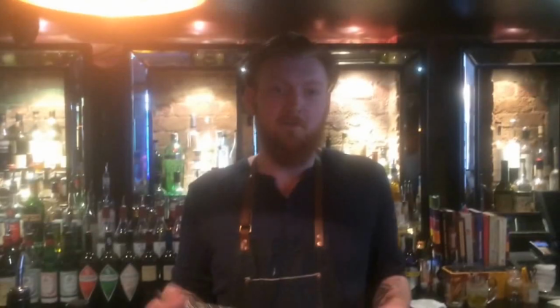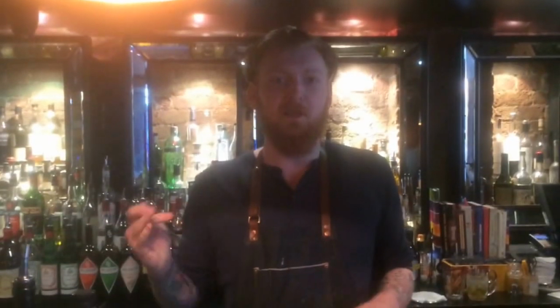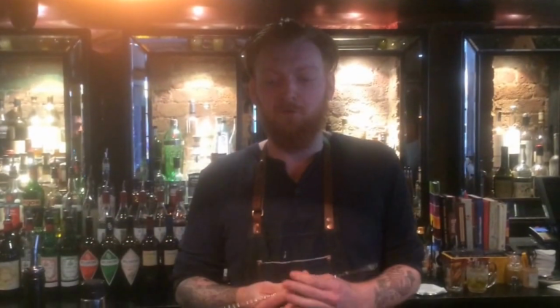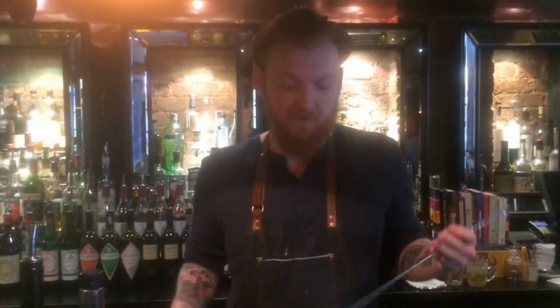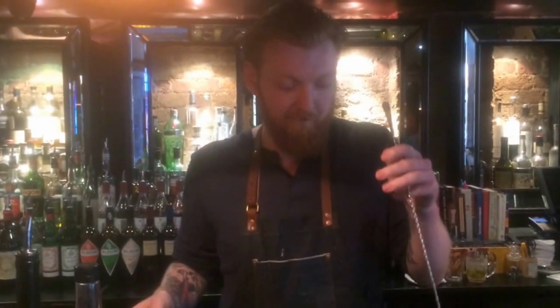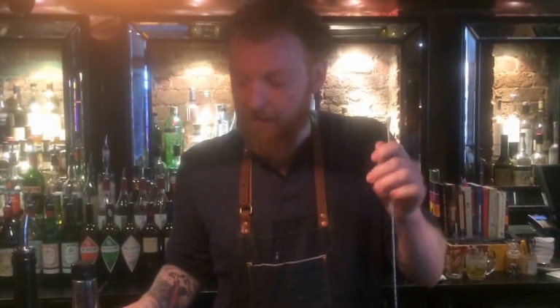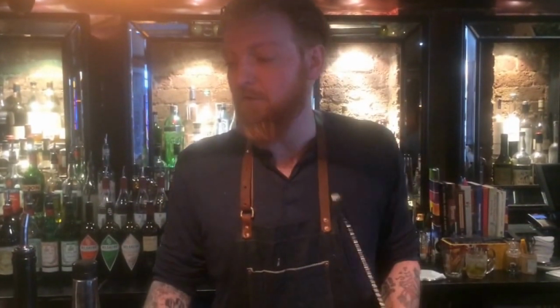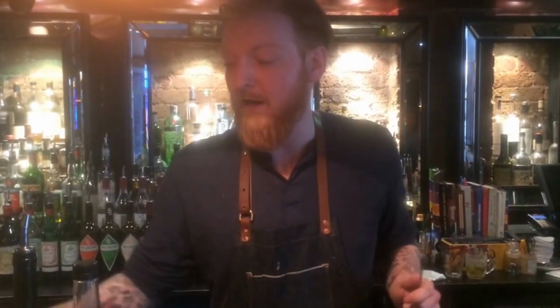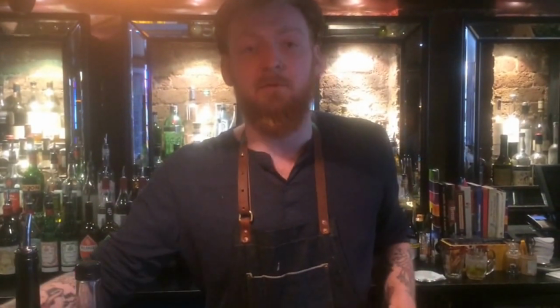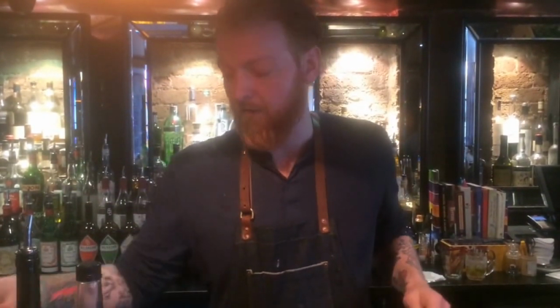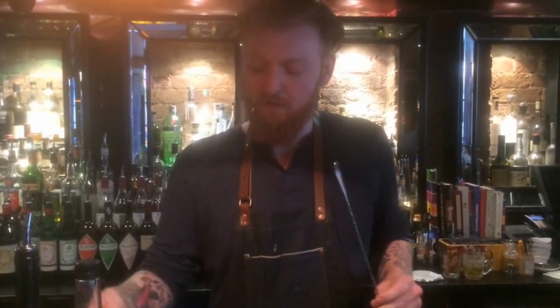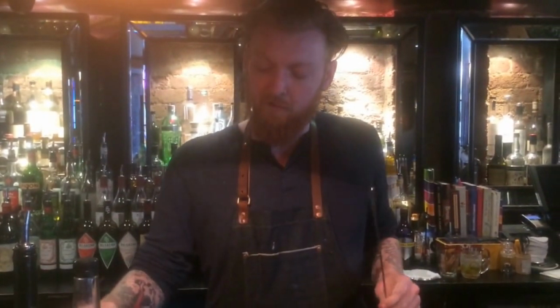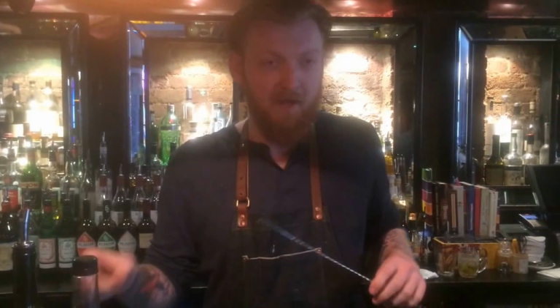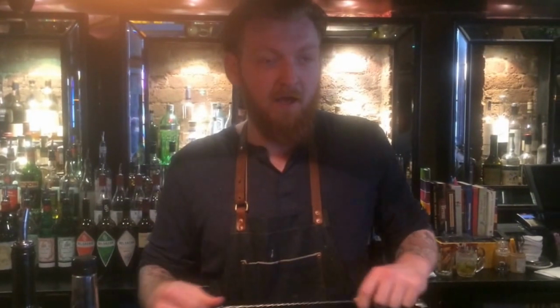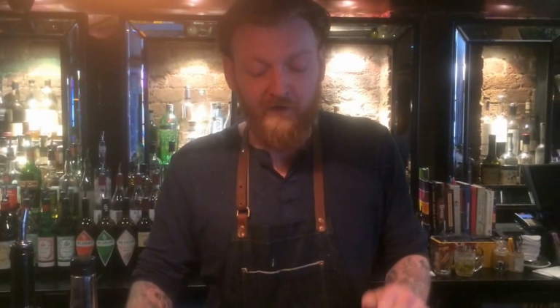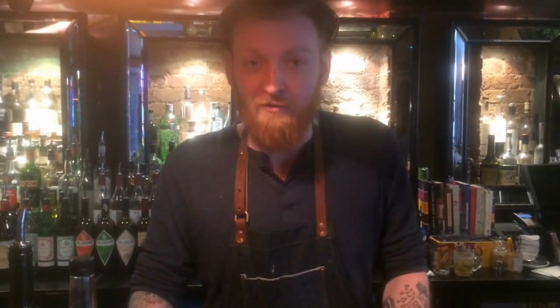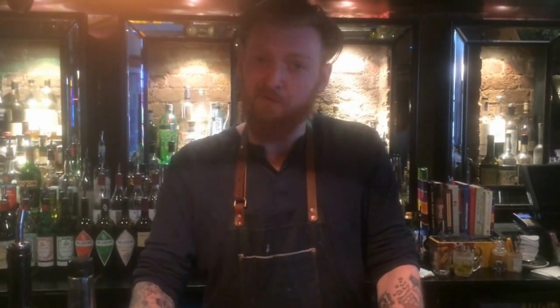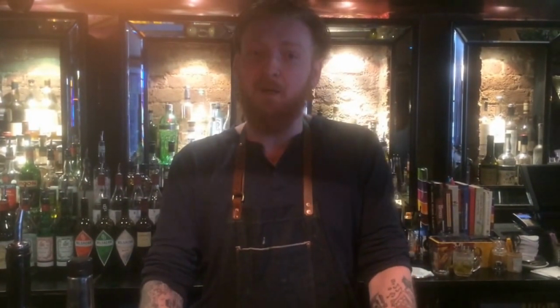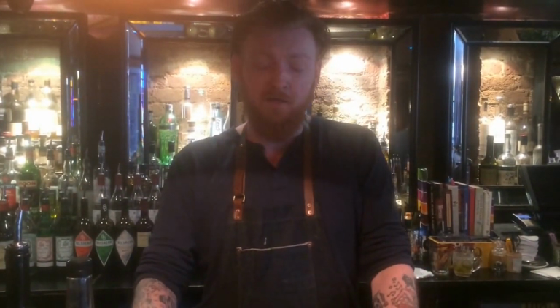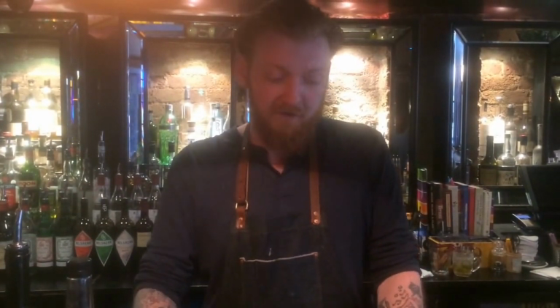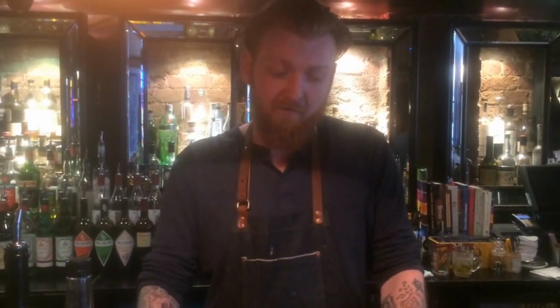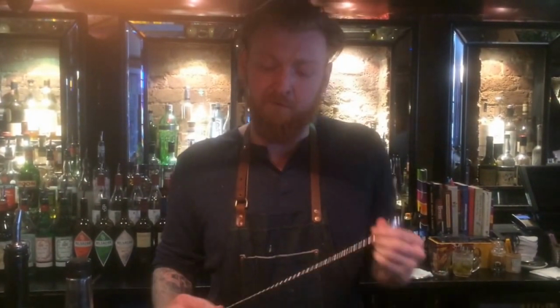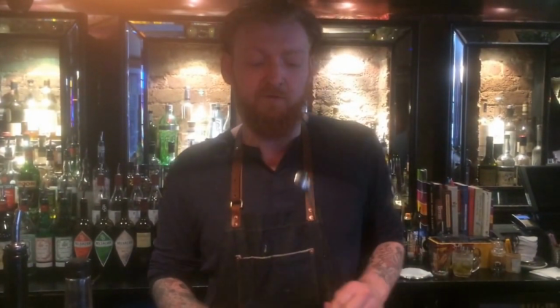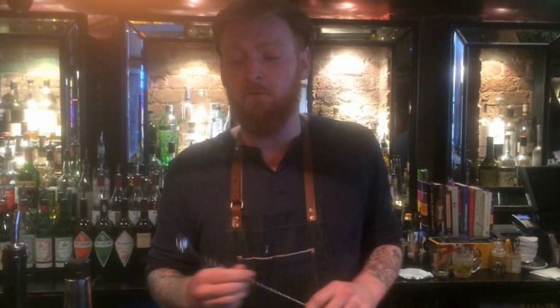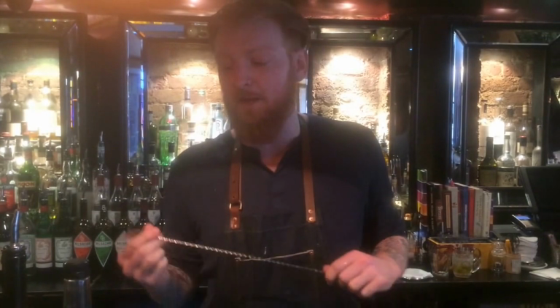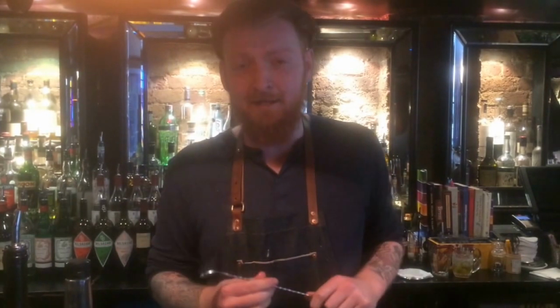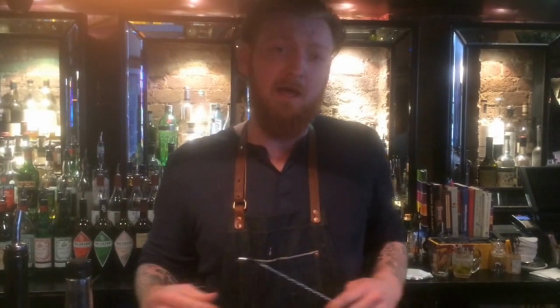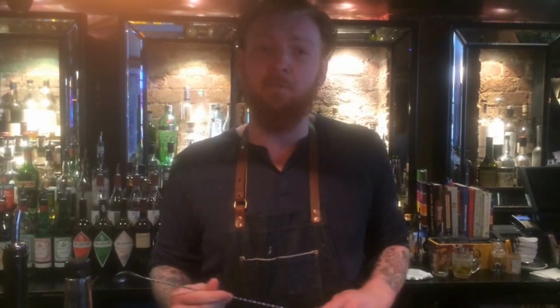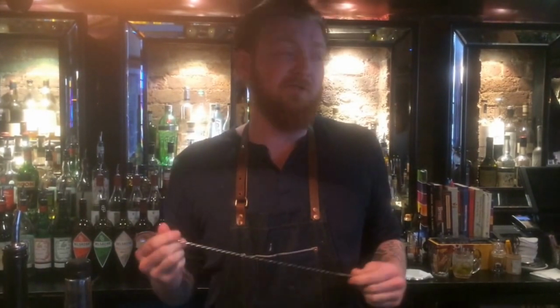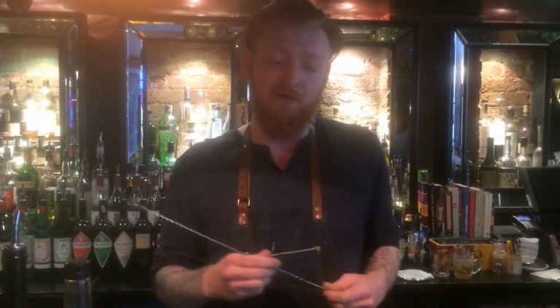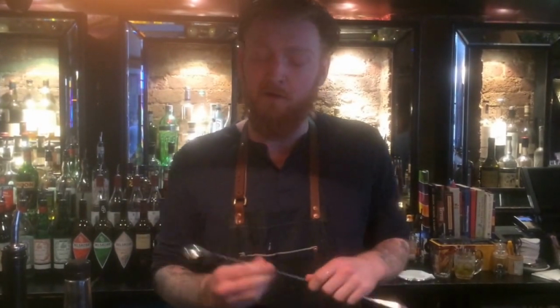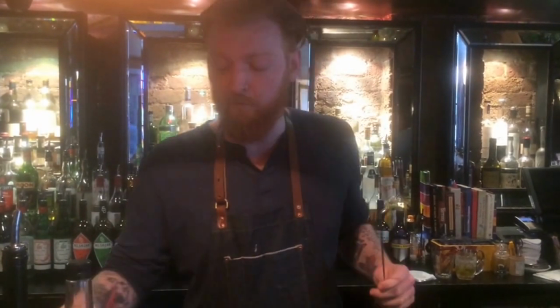Hi, my name is Nathan from Kalookale and we're going to be making for you today the Remember the Maine cocktail. From Charles H. Baker Jr.'s The Gentleman's Companion, 1939 — a really old school classic drink, a twist on the Manhattan, with a bit of absinthe and a bit of cherry herring just to round it off as well.